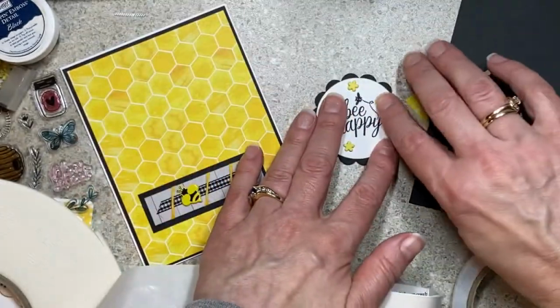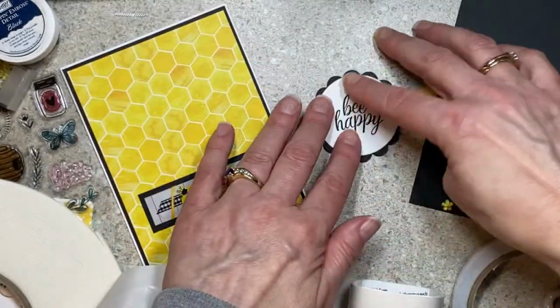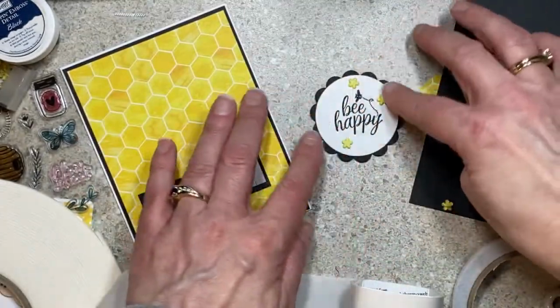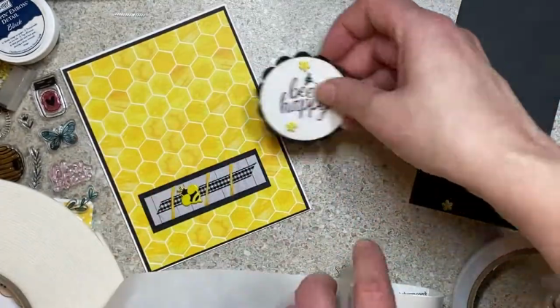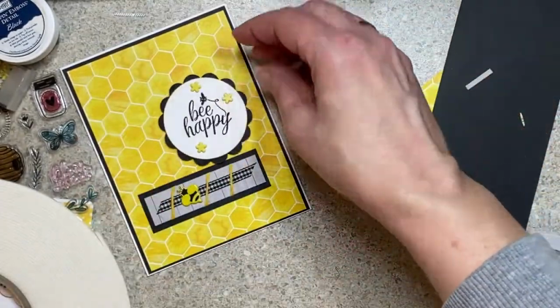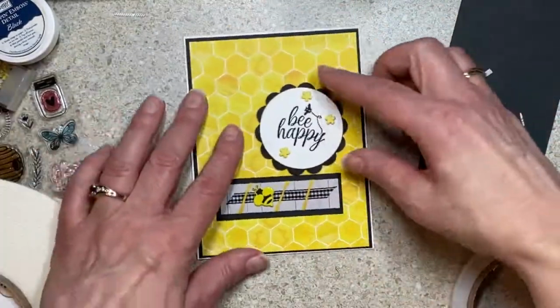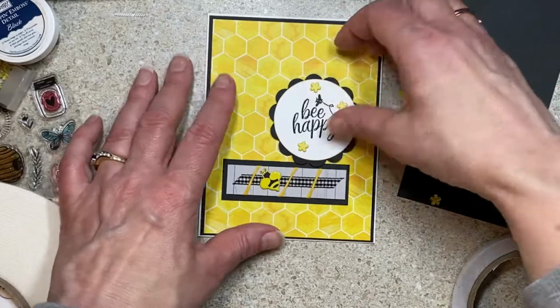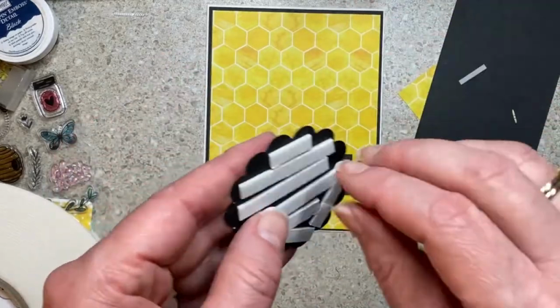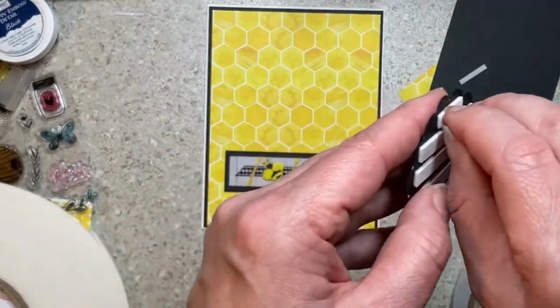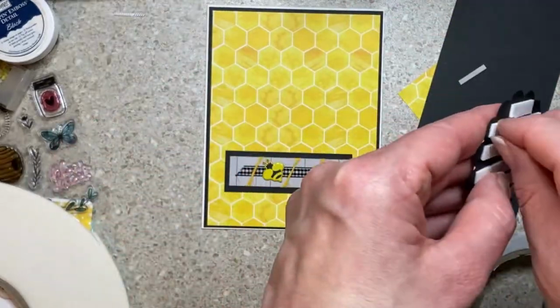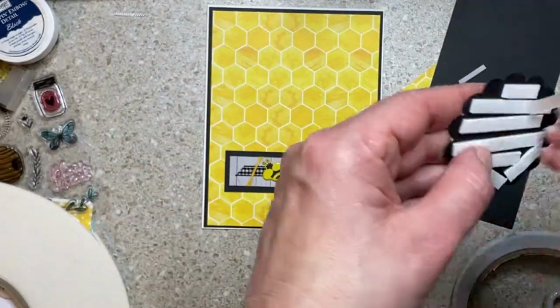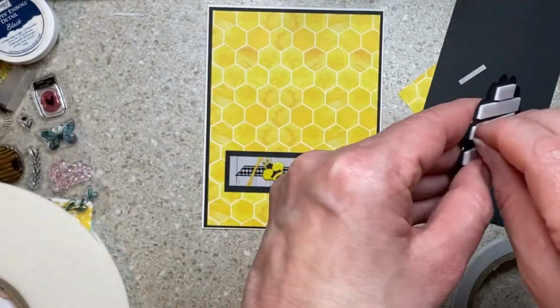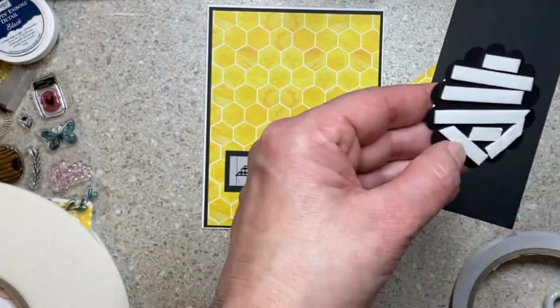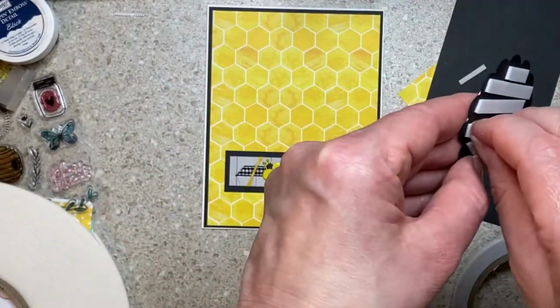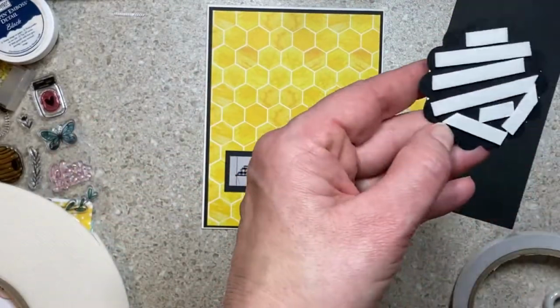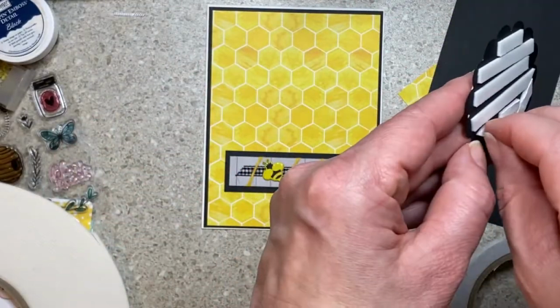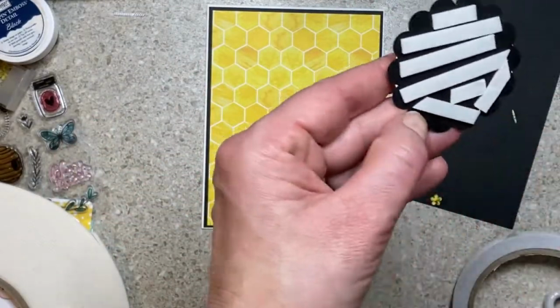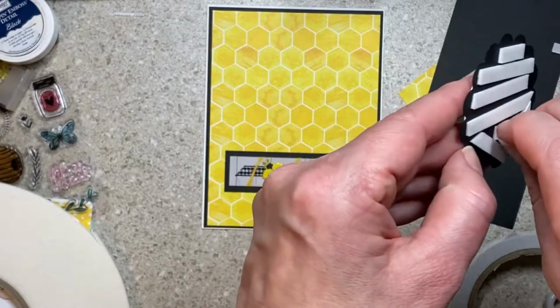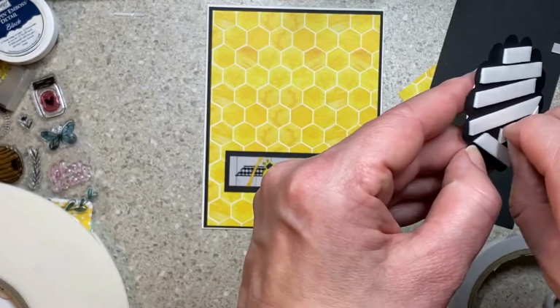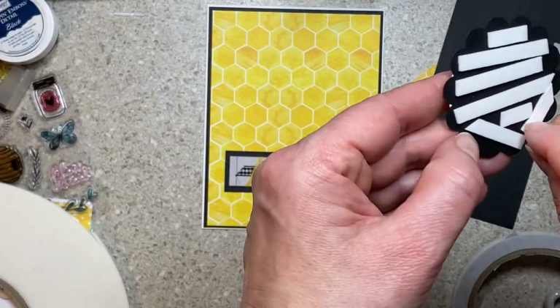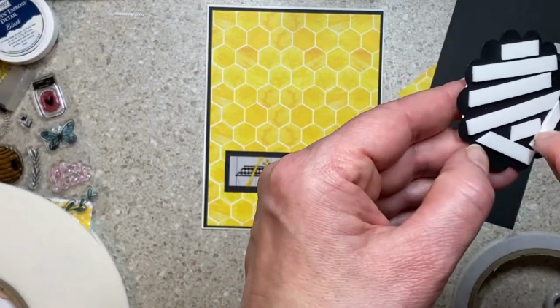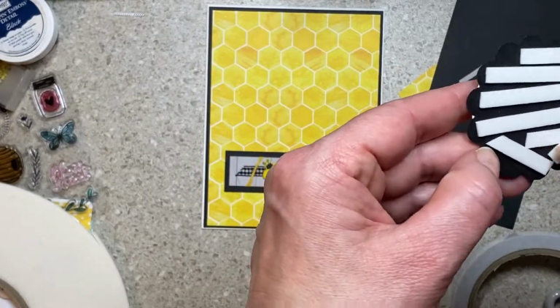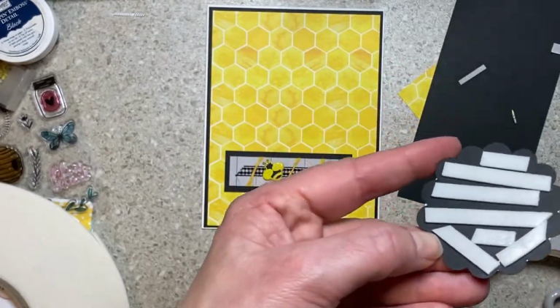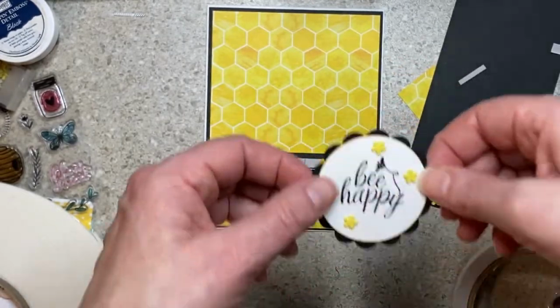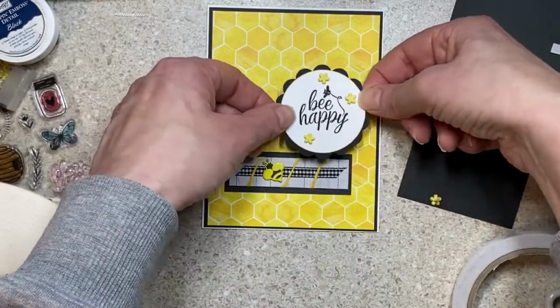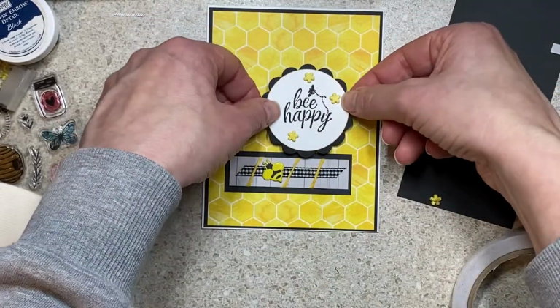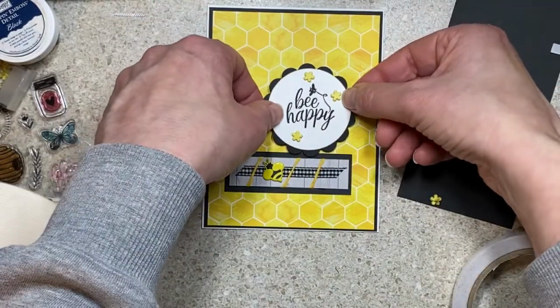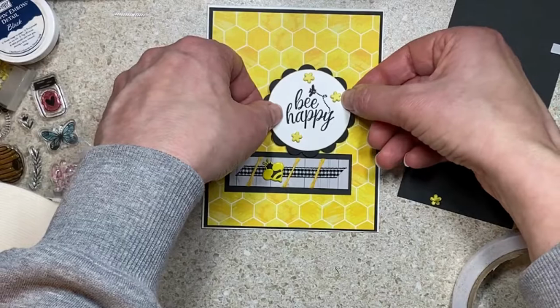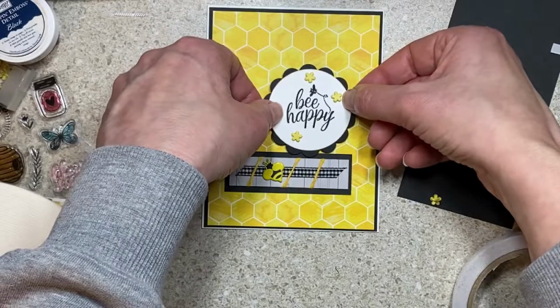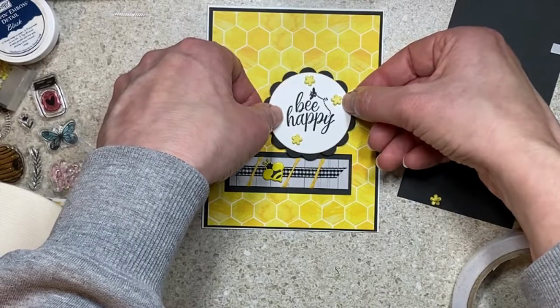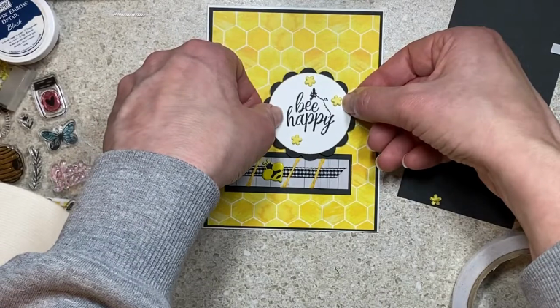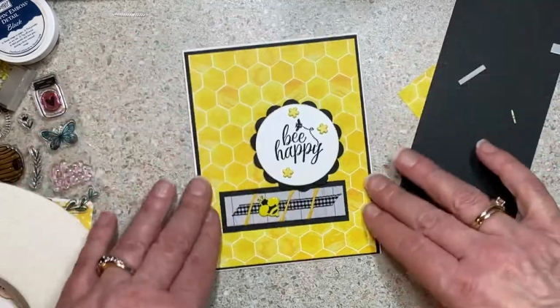You'll know you have enough glue dots back there if when you put it down it sticks — you'll also likely get some cat hair or dog hair if you're at my house. If it's not grabbing when you push it down, you don't have enough glue dot in the back. There's no science — sometimes two, sometimes three. When I have bigger embellishments I use bigger glue dots just to save time, but you could use a million small ones.